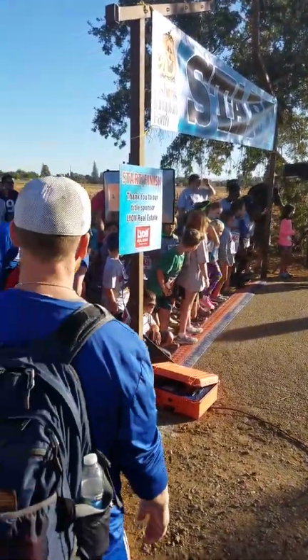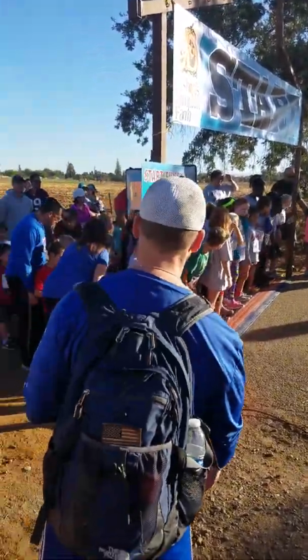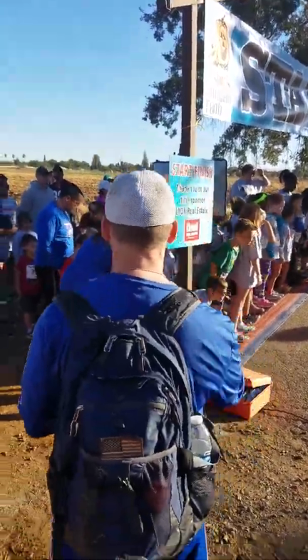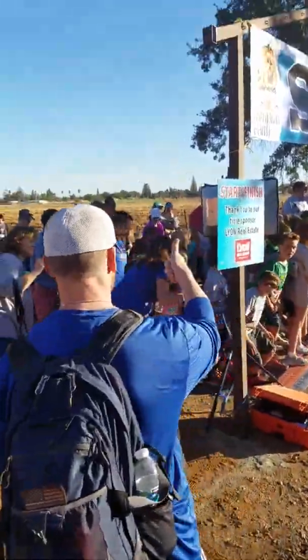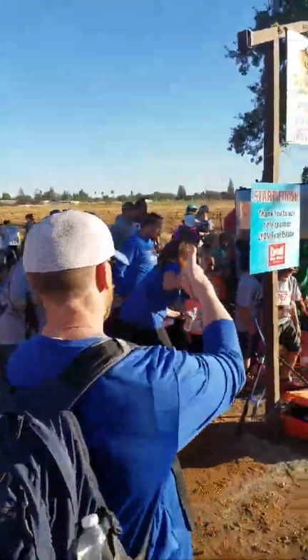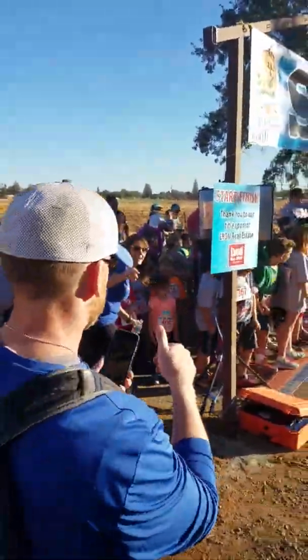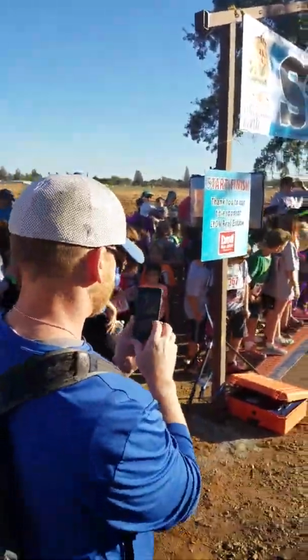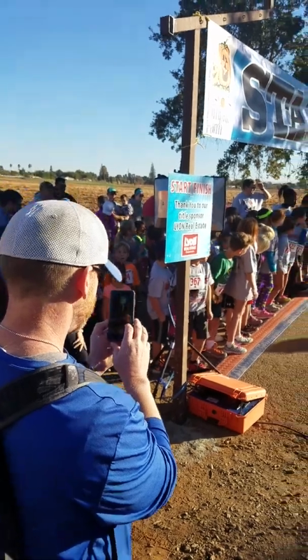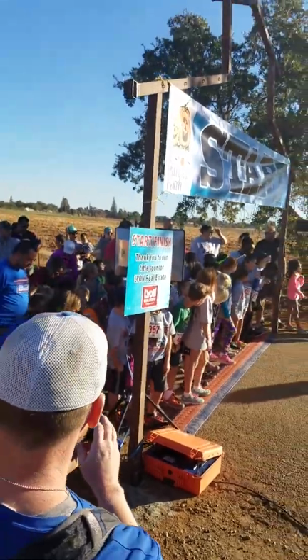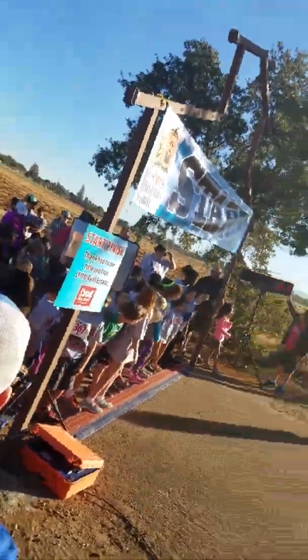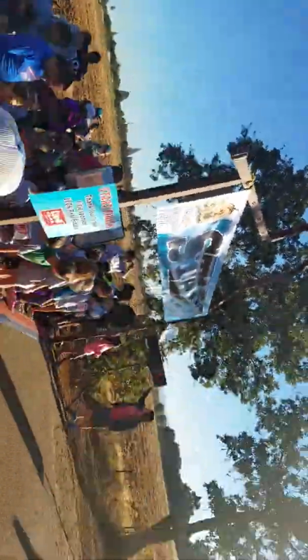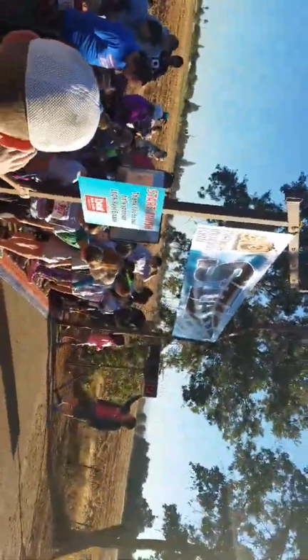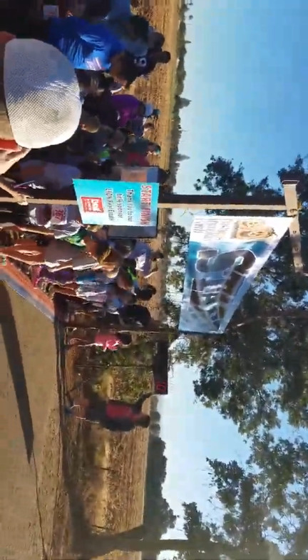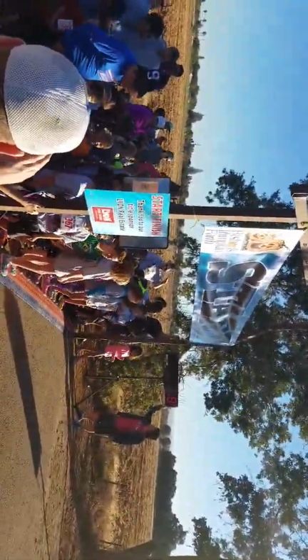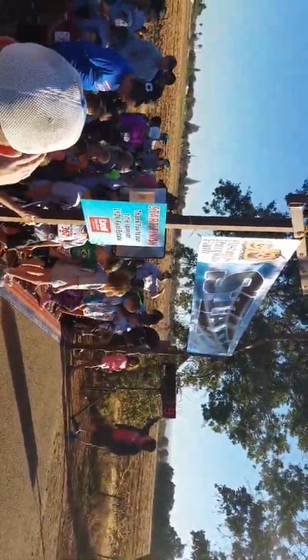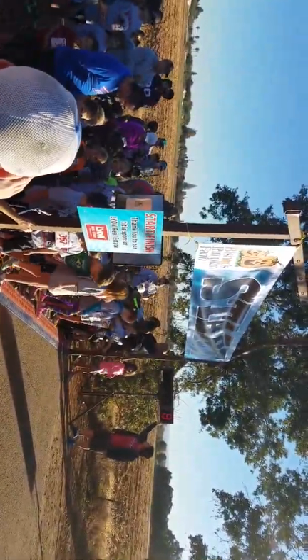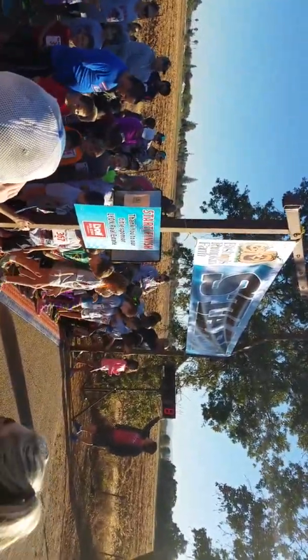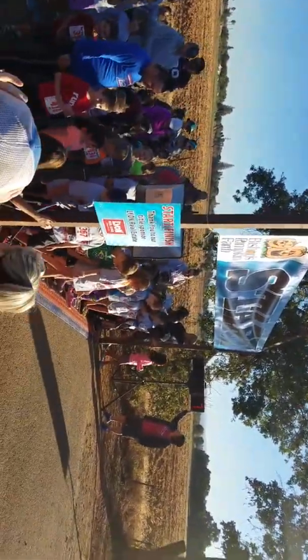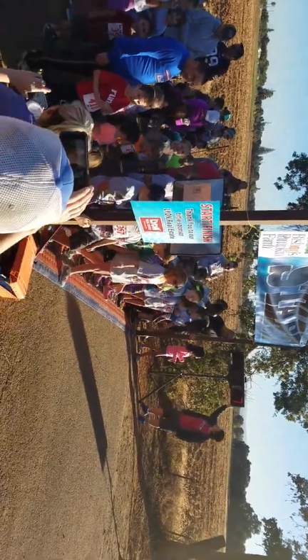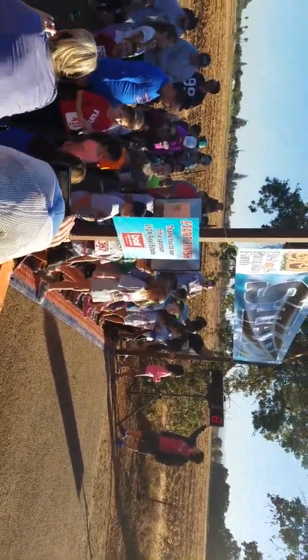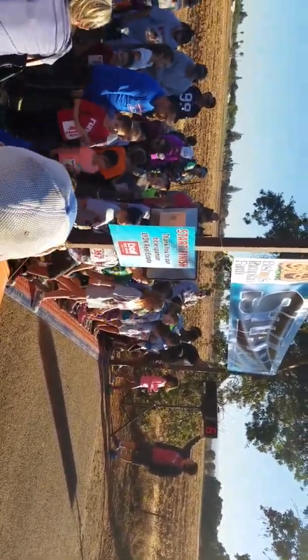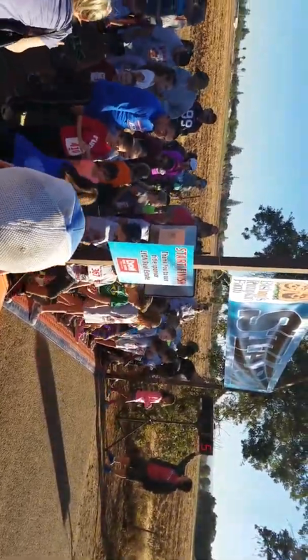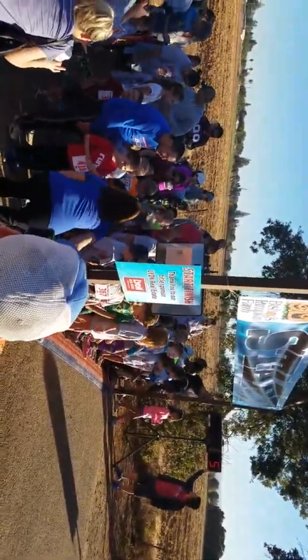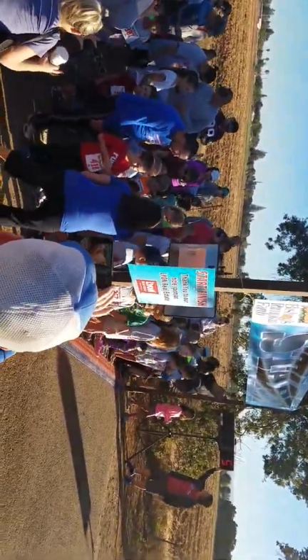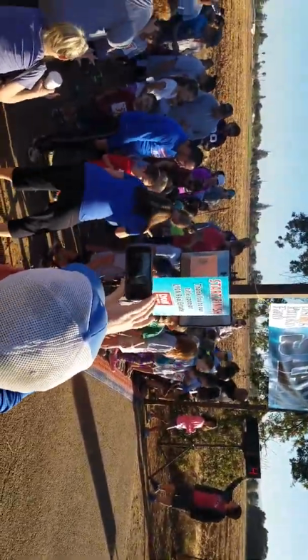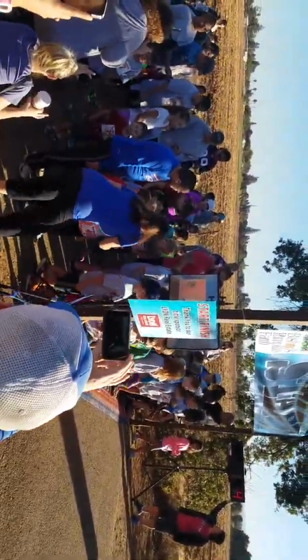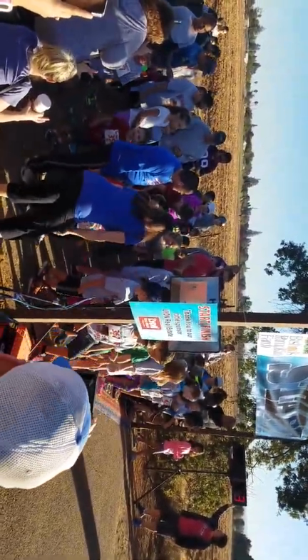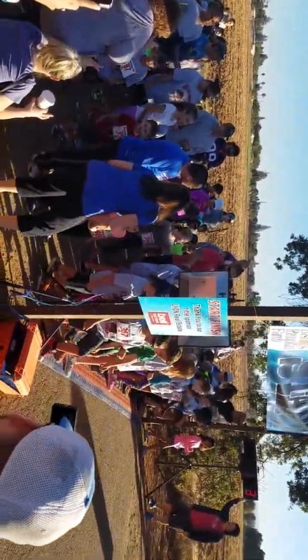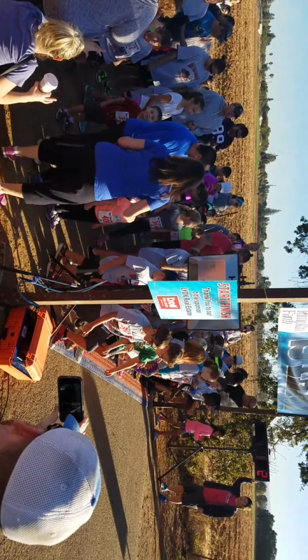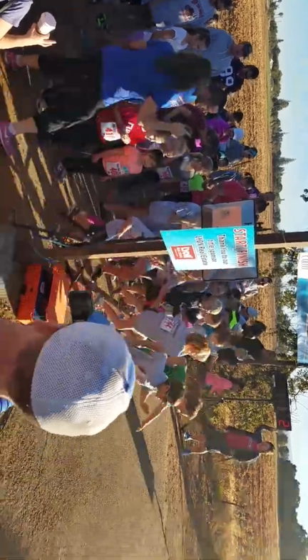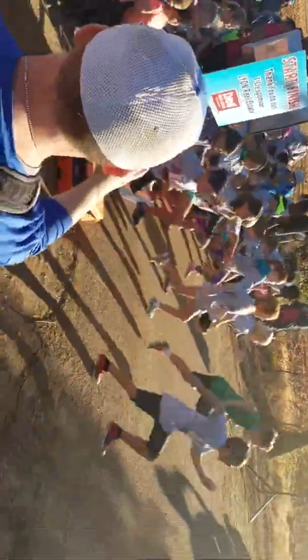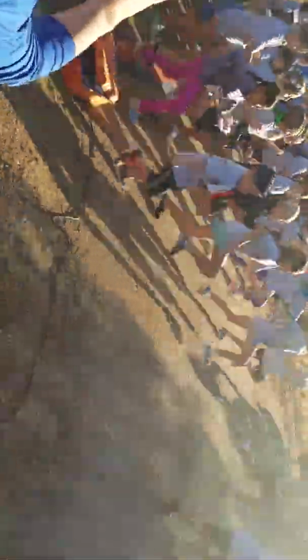Okay, here we go for the countdown. 10, 9, 8, 7, 6, 5, 4, 3, 2, 1 — go!